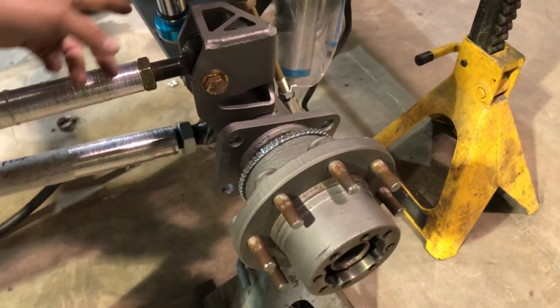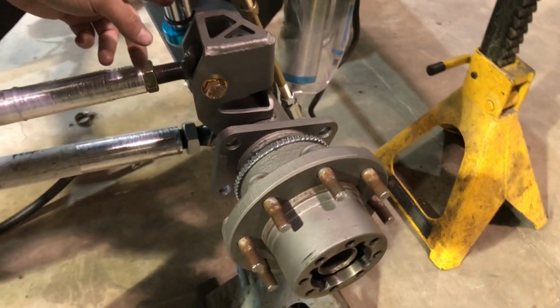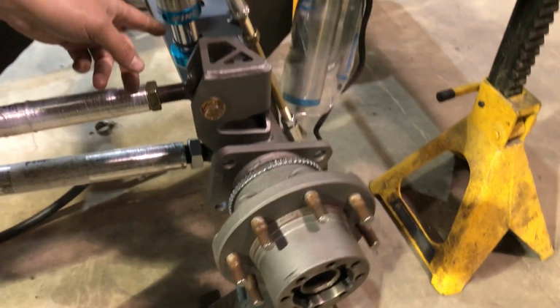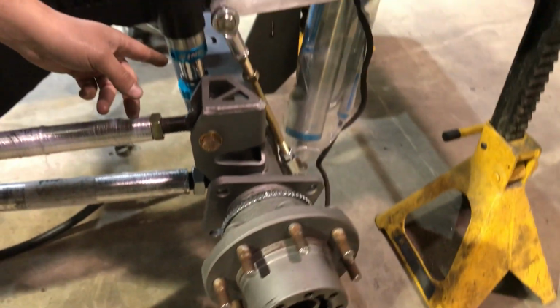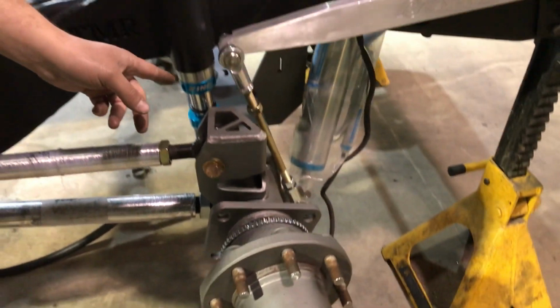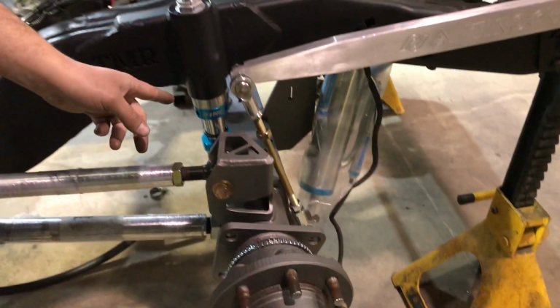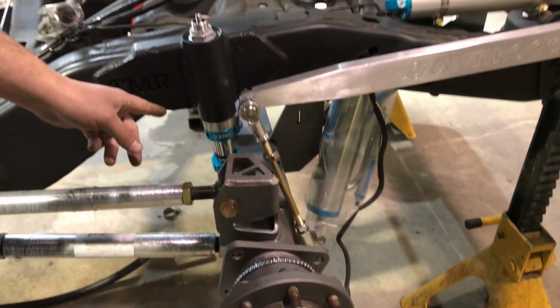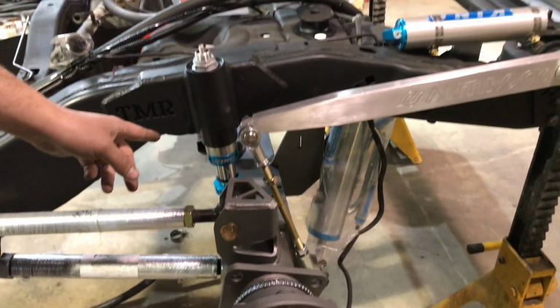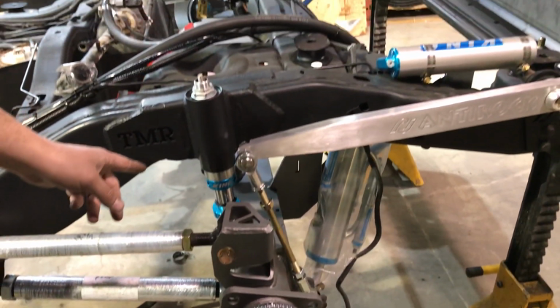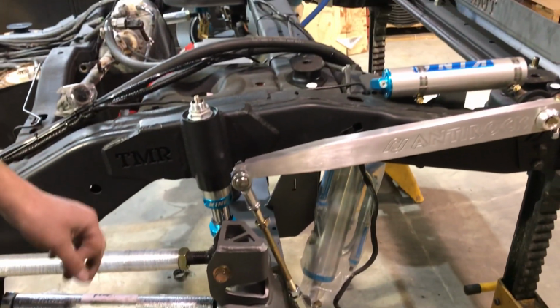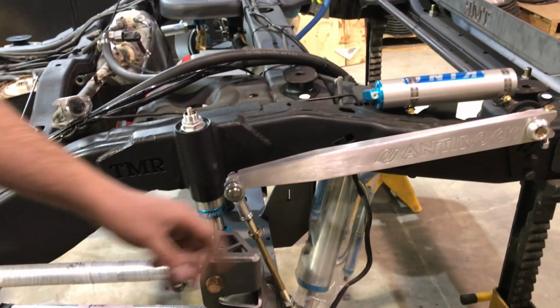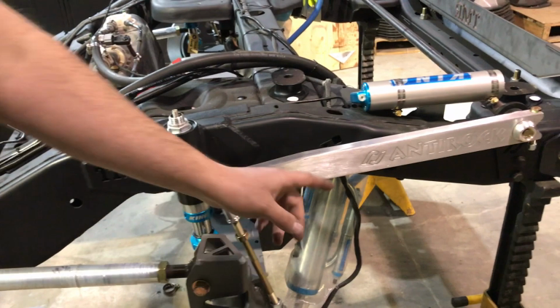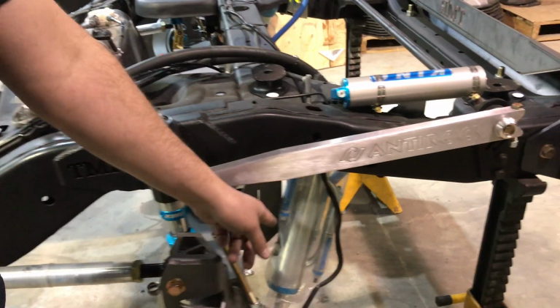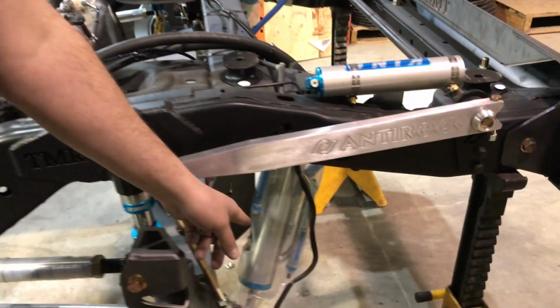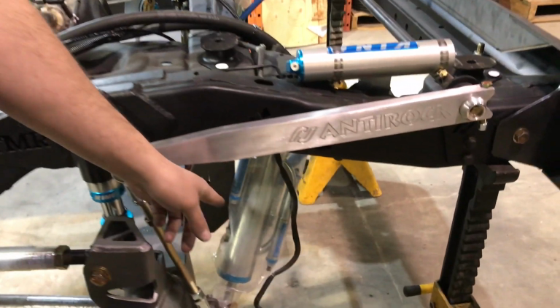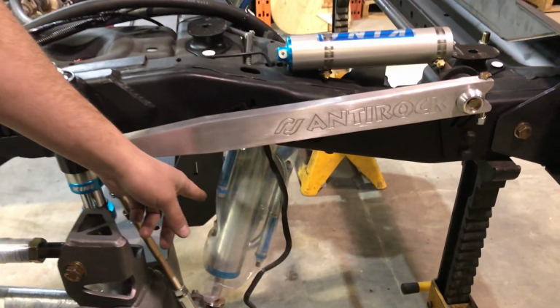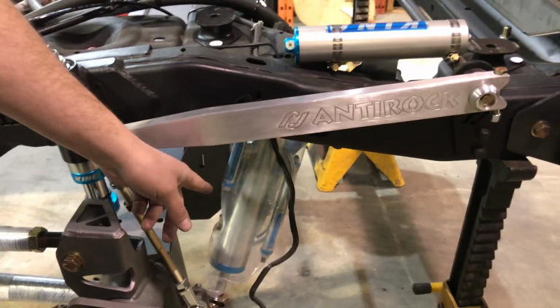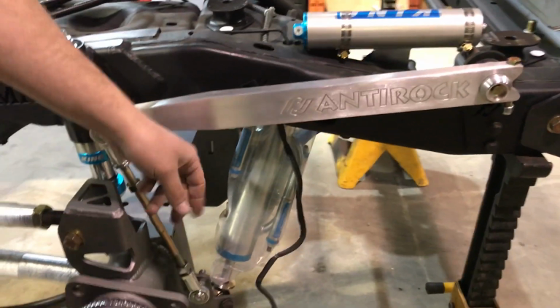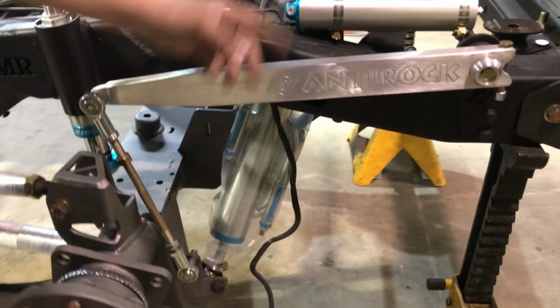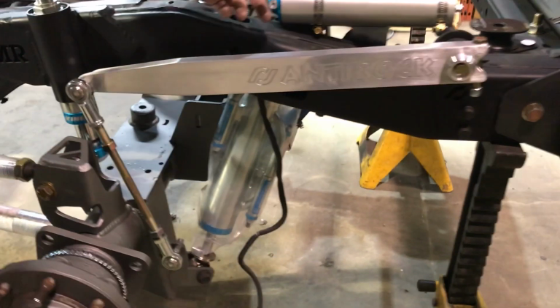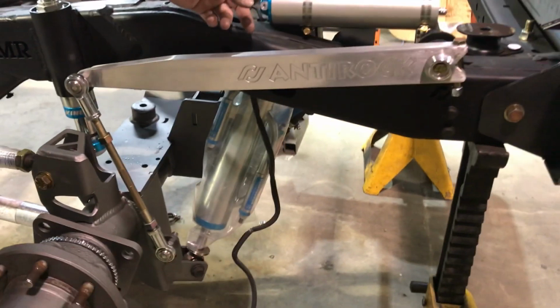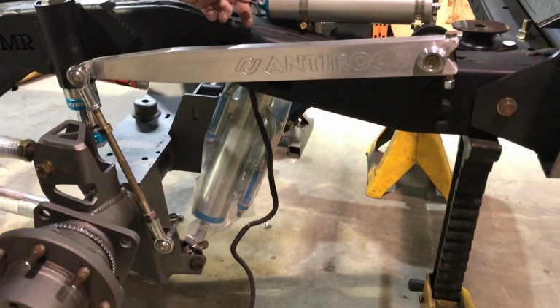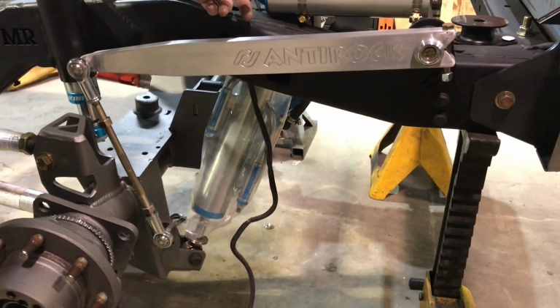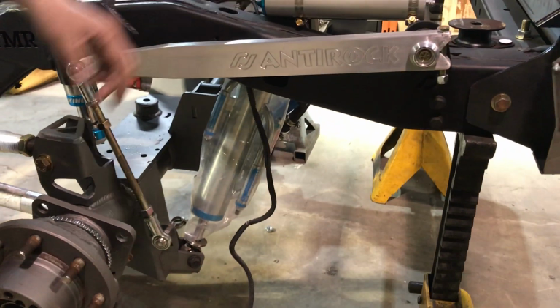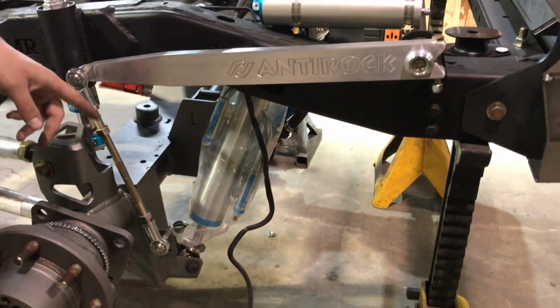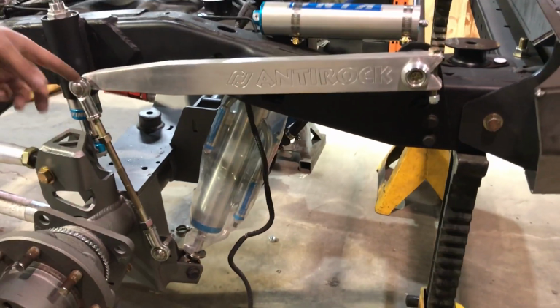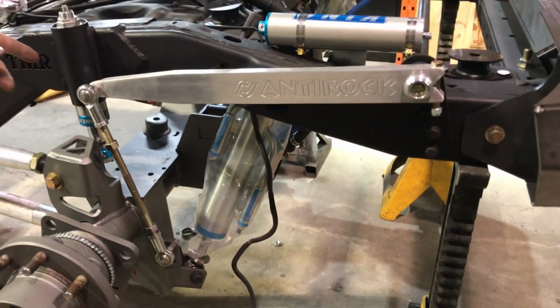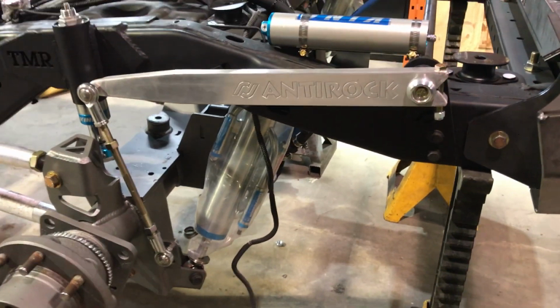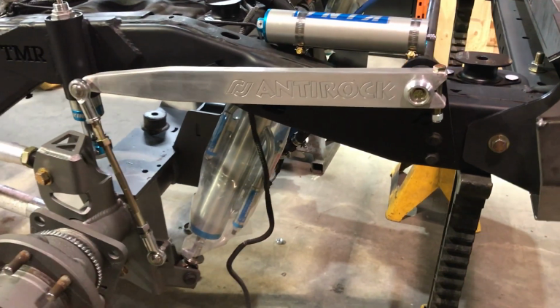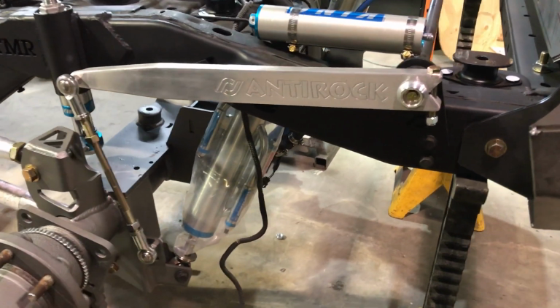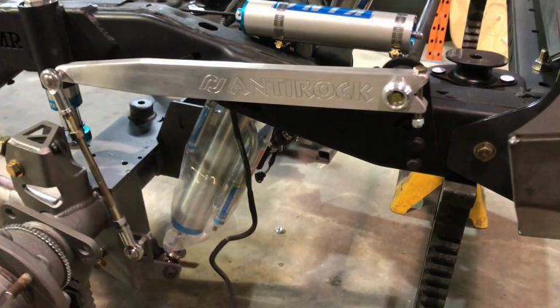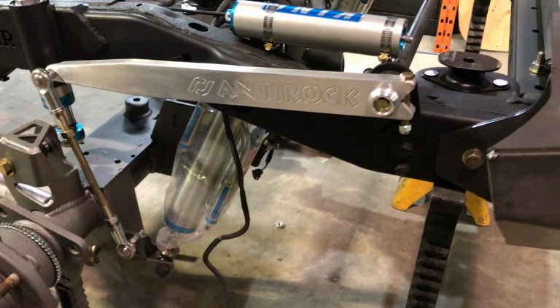We've also got our King hydraulic bump stops in place, King triple bypass shocks in the rear with remote reservoir, and a Curry Enterprises anti-rock sway bar.